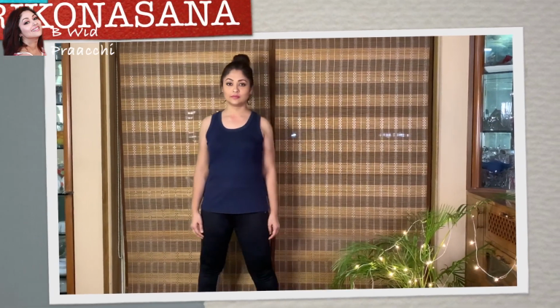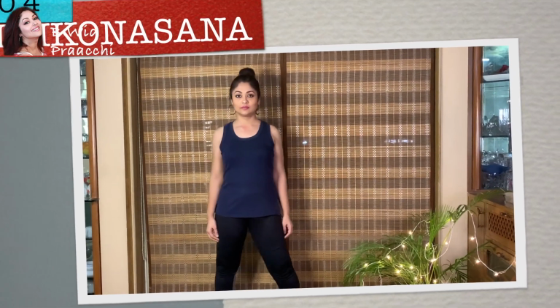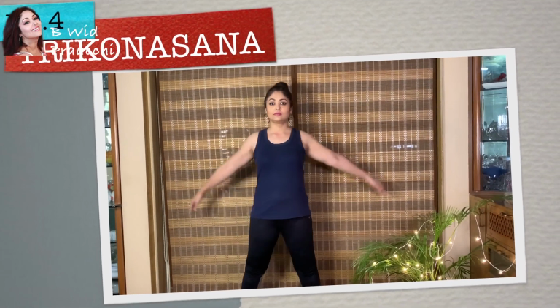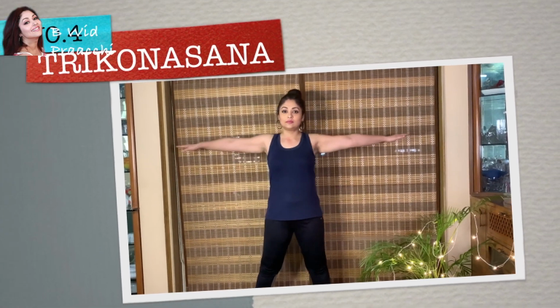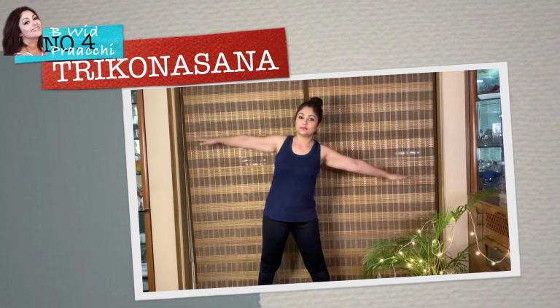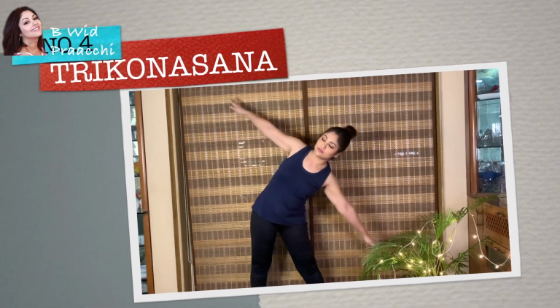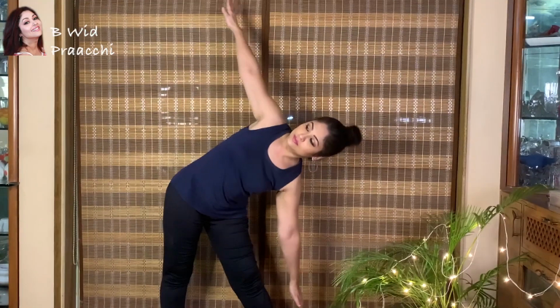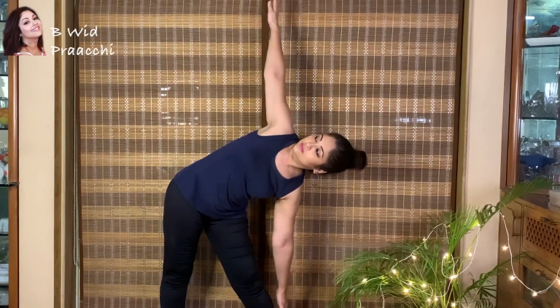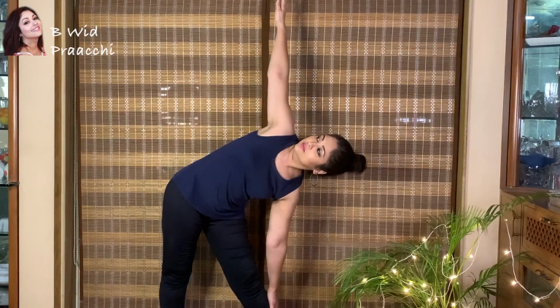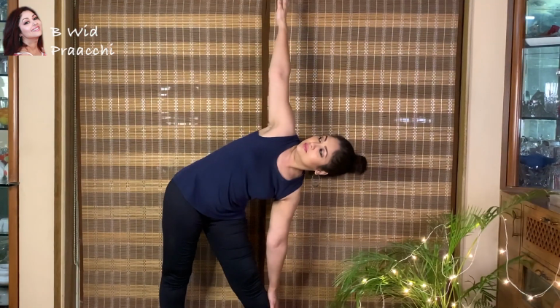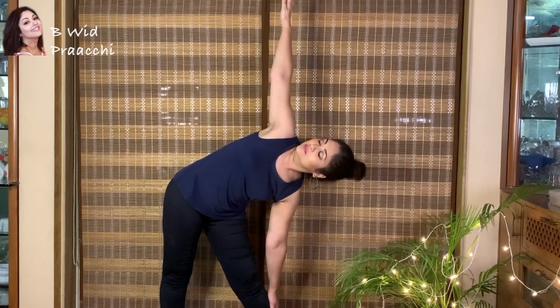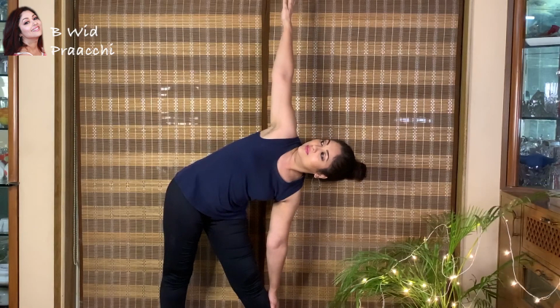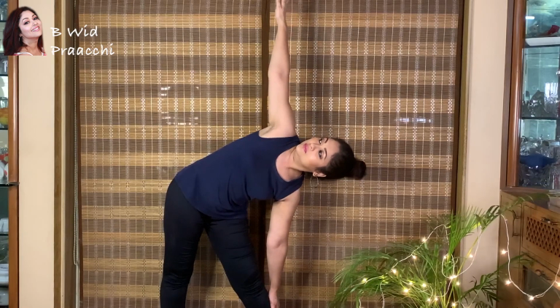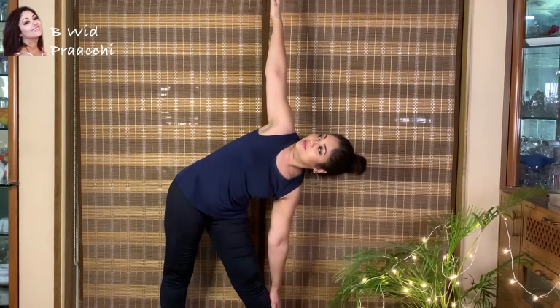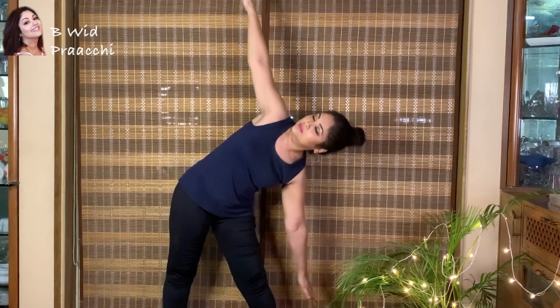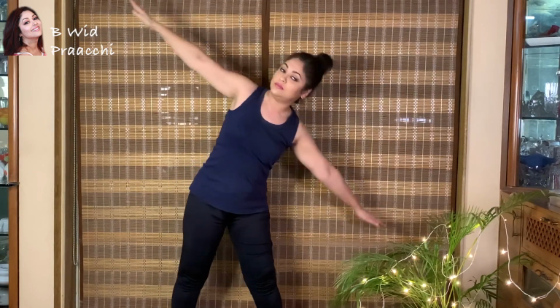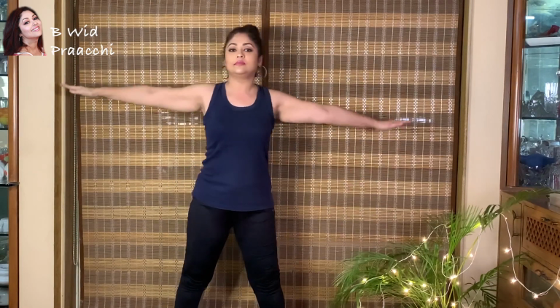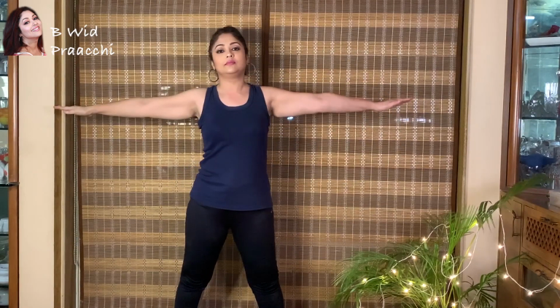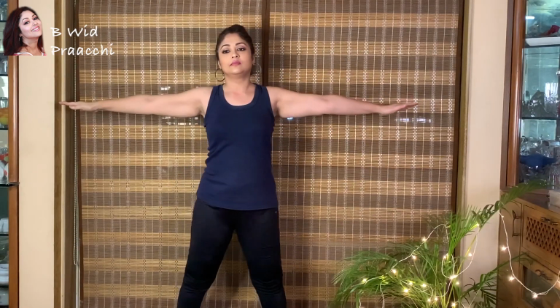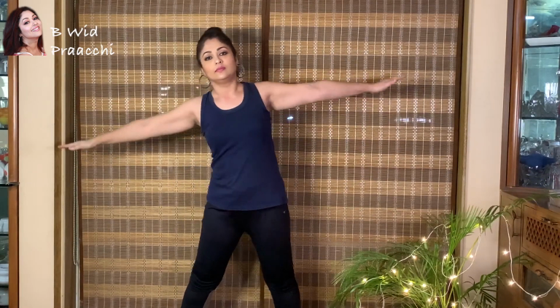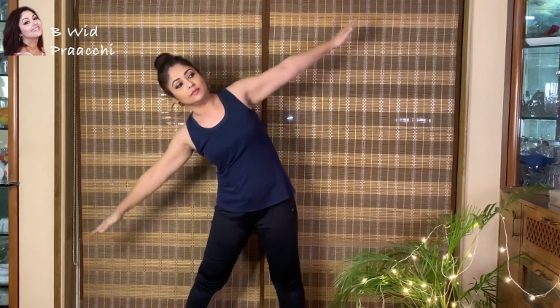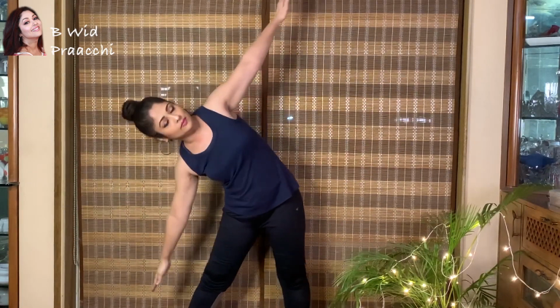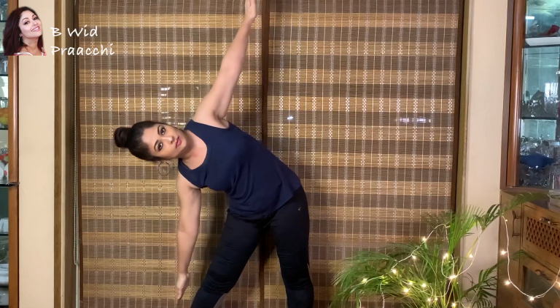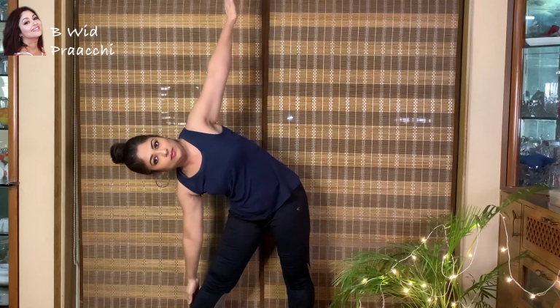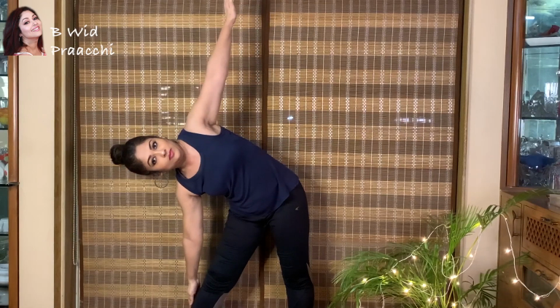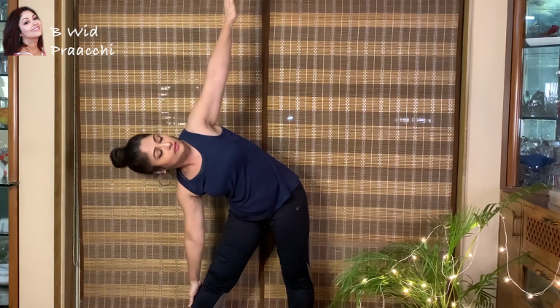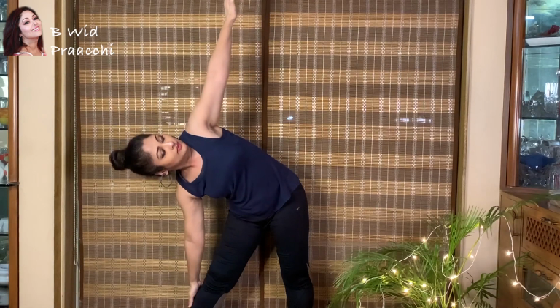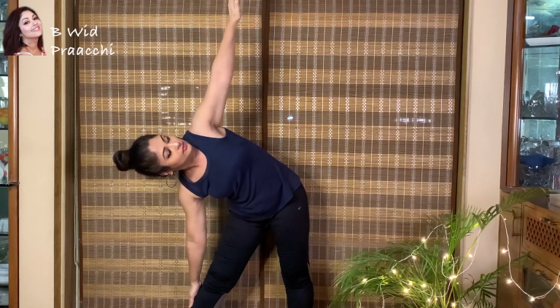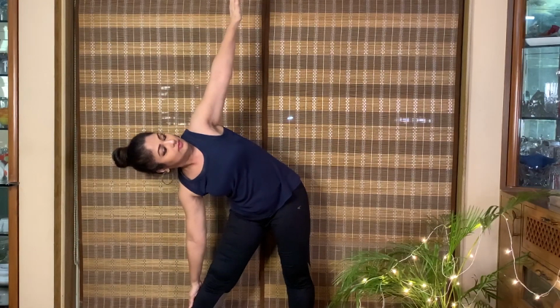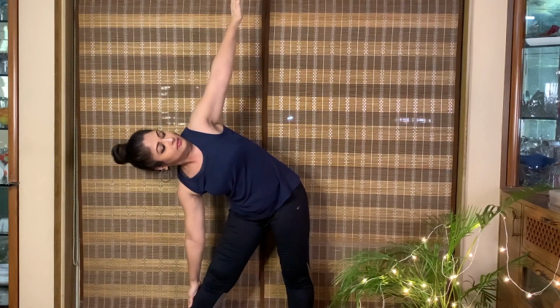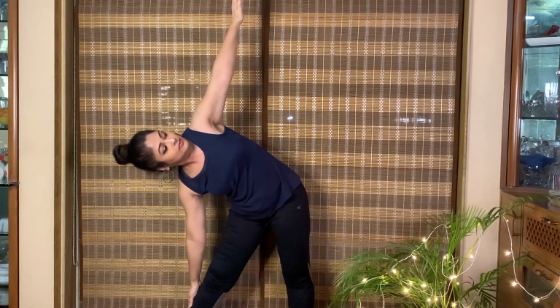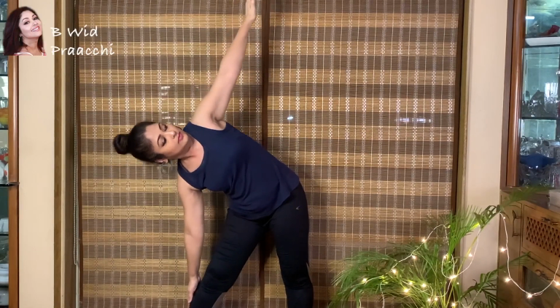Srikonasana is widely known for helping your skin feel refreshed and rejuvenated. This asana opens up your heart, lungs, and chest, which allows more oxygen supply to the skin. It also helps in removing toxins.